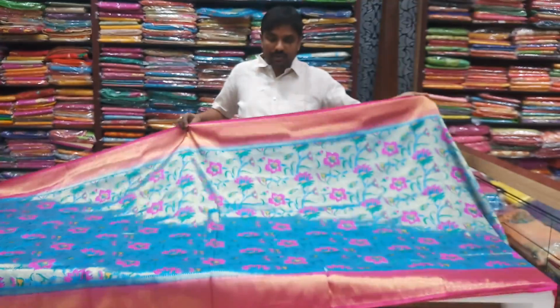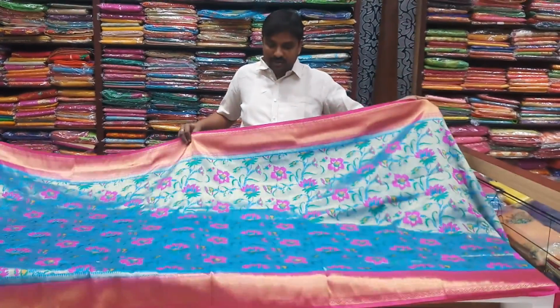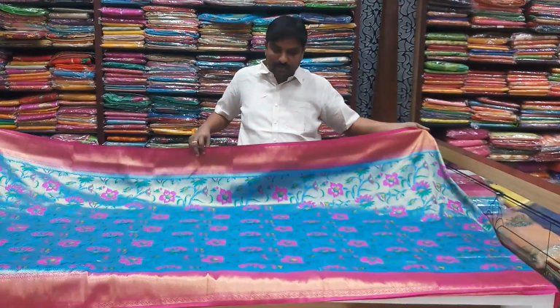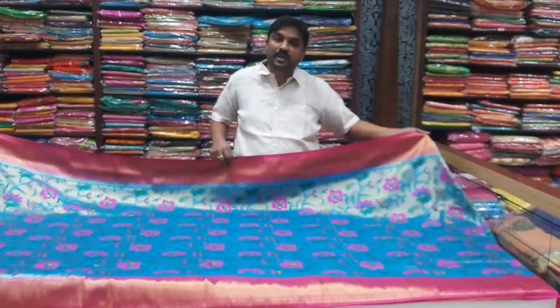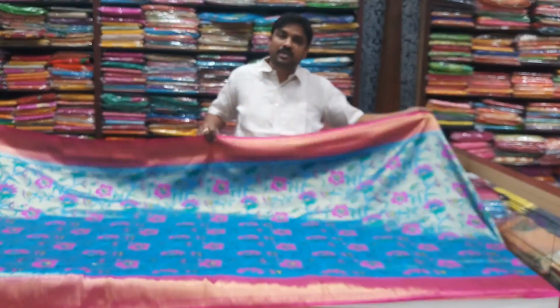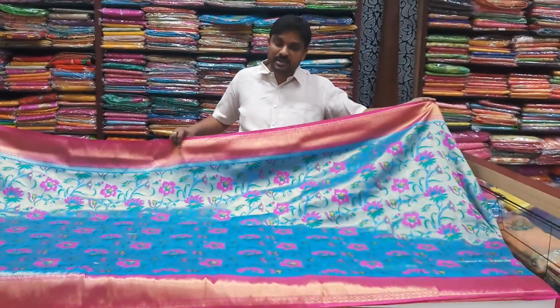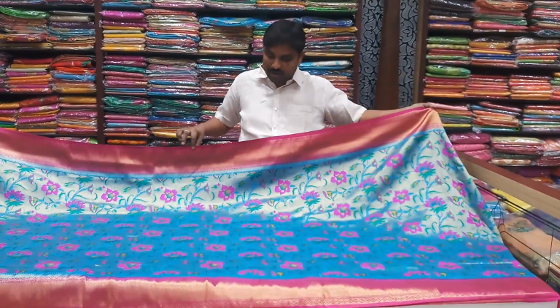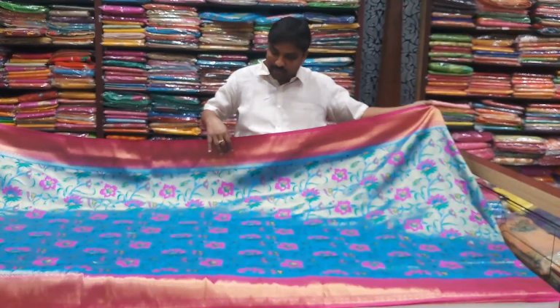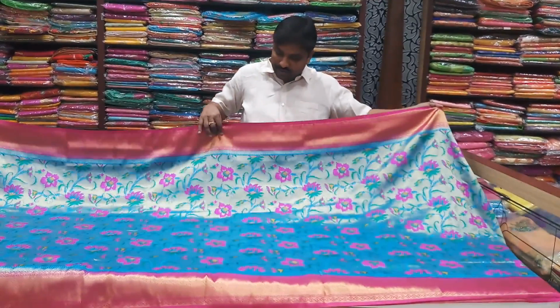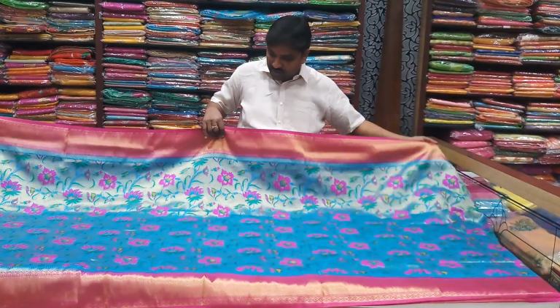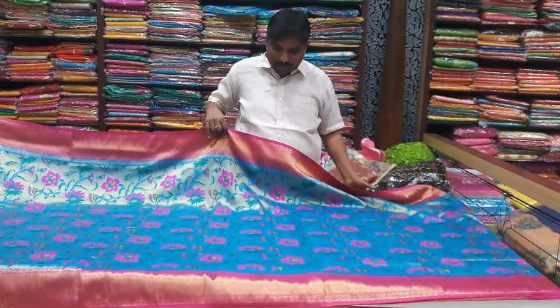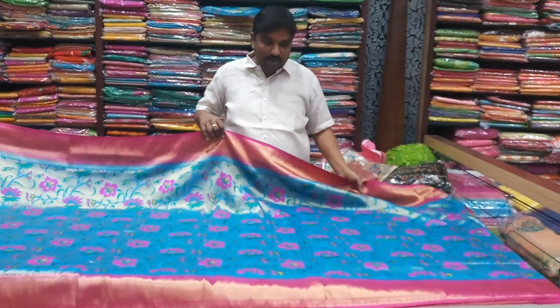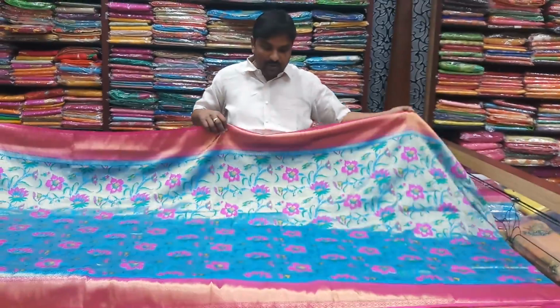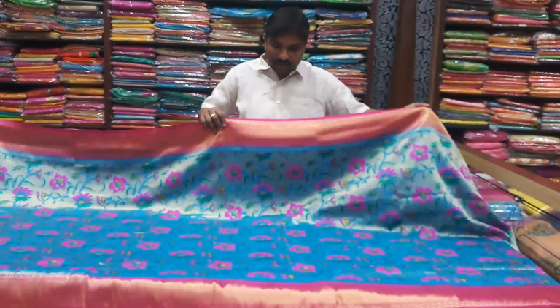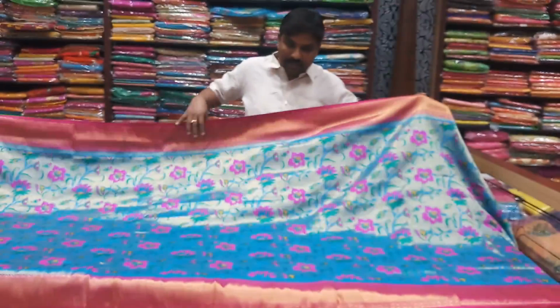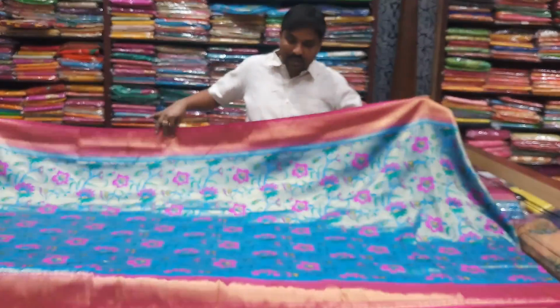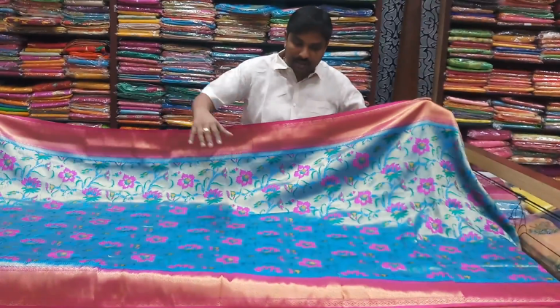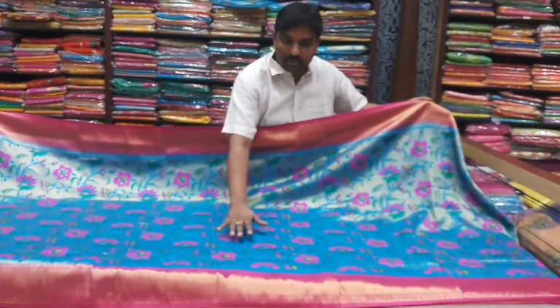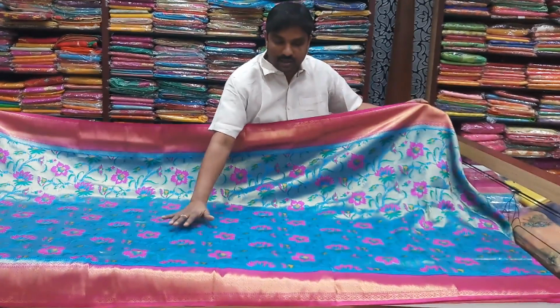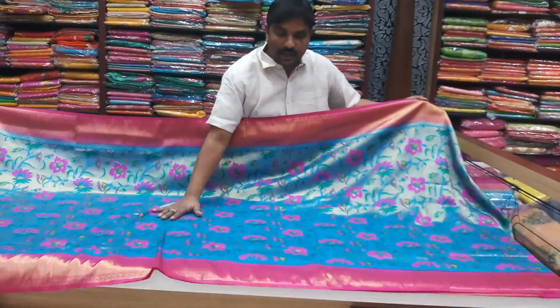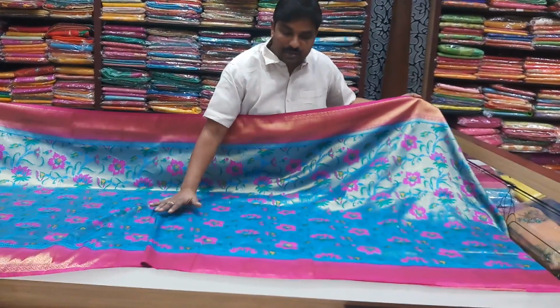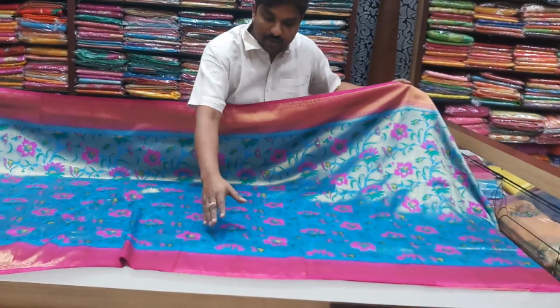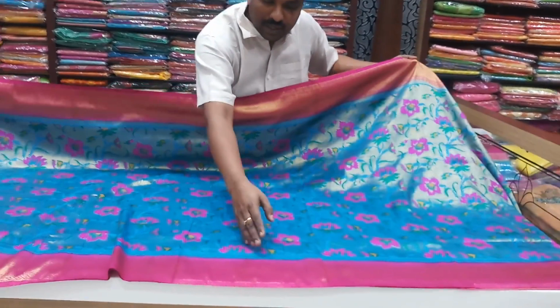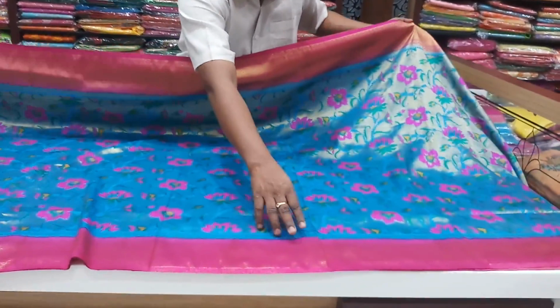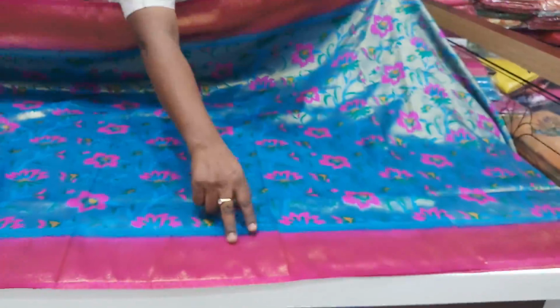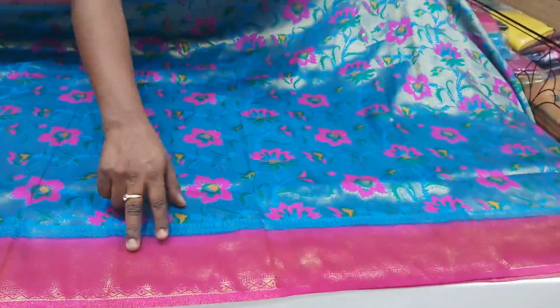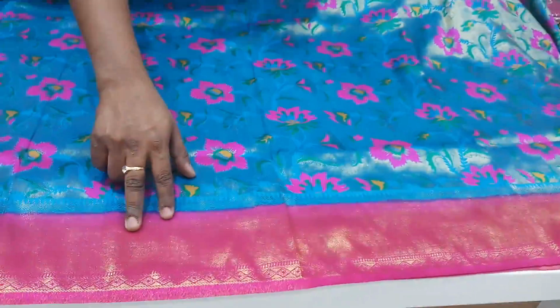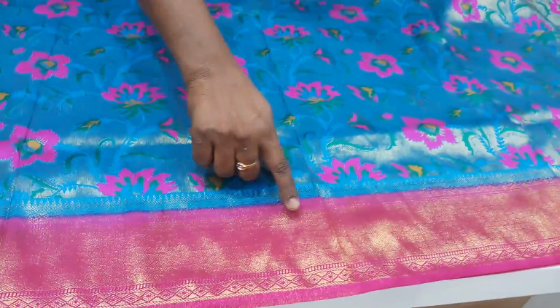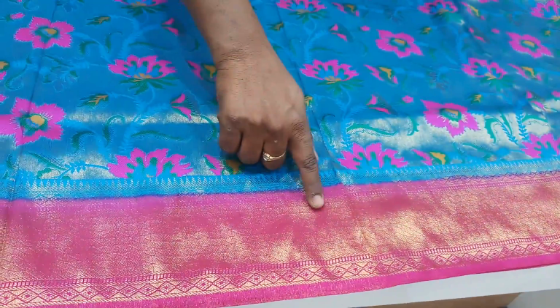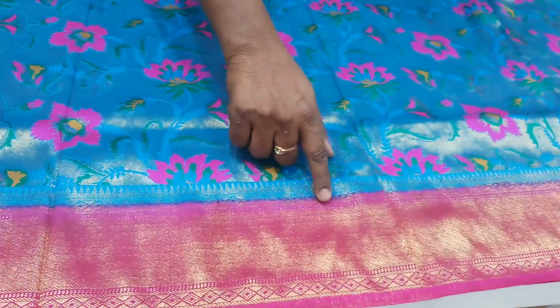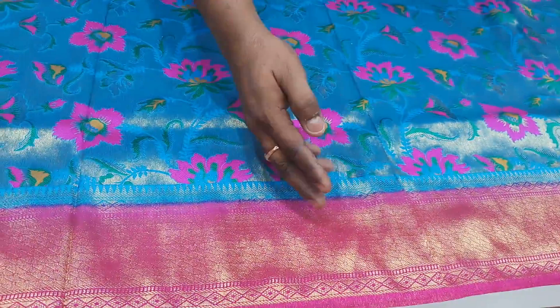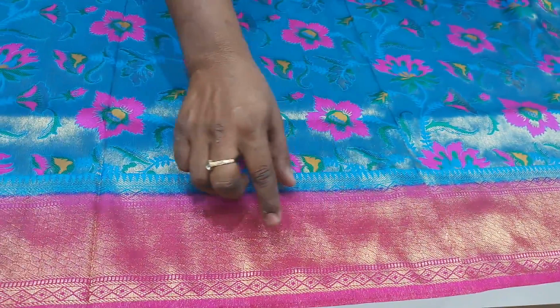Hi viewers, I am doing this in the Pranjeeasaurus. We are using different models. We are using a pink color.